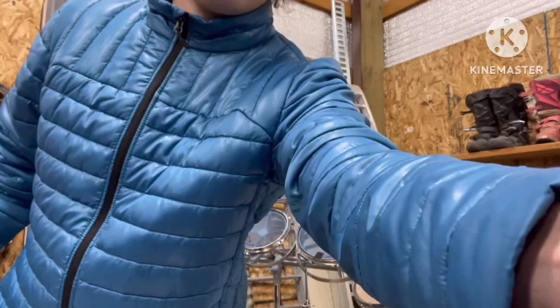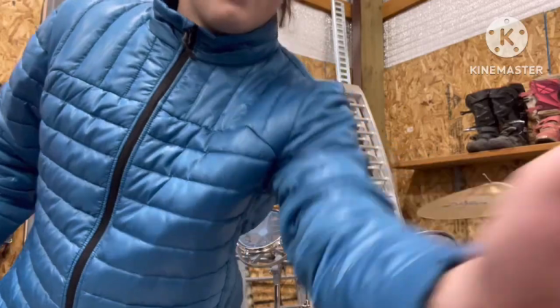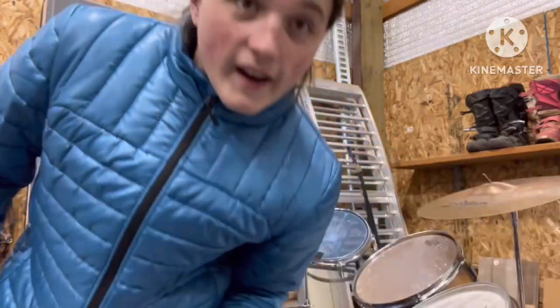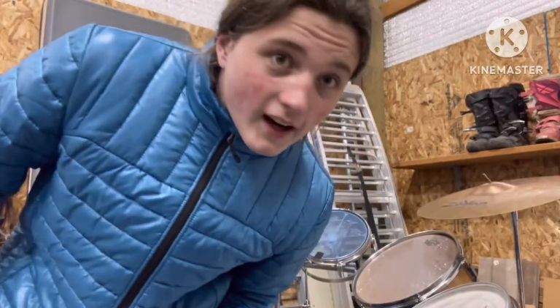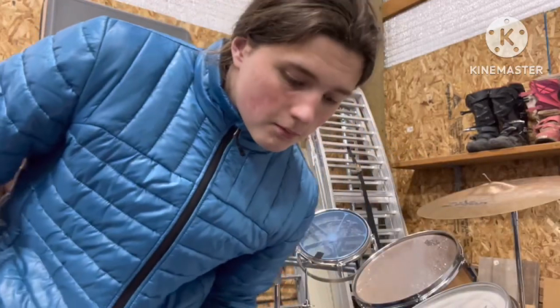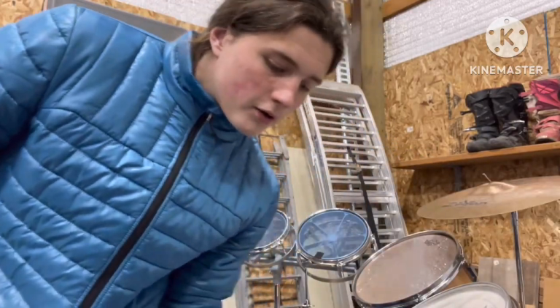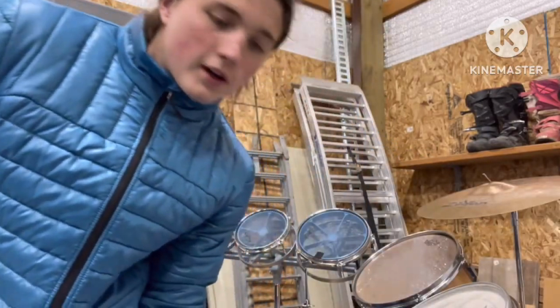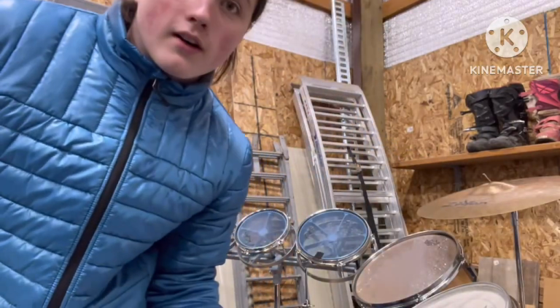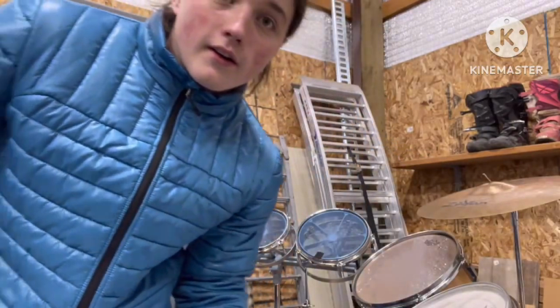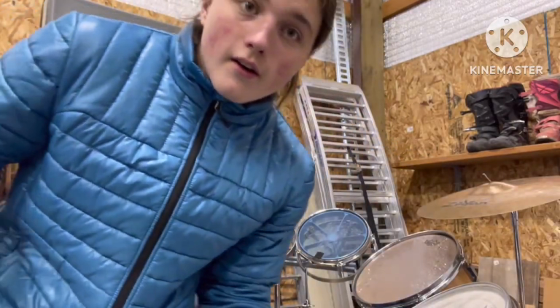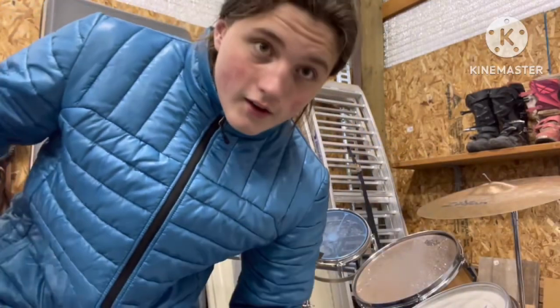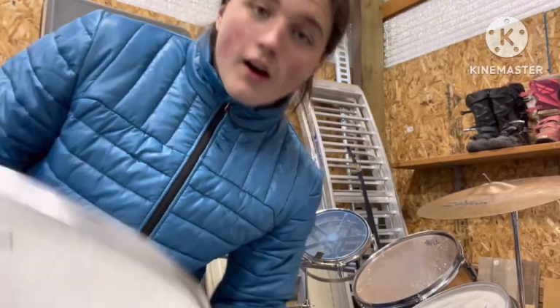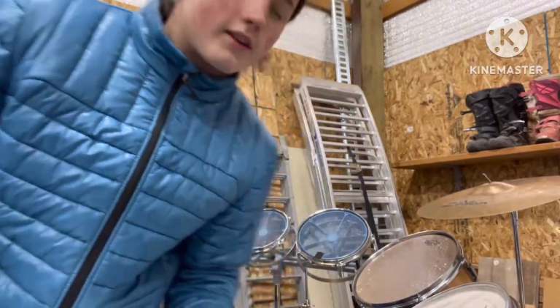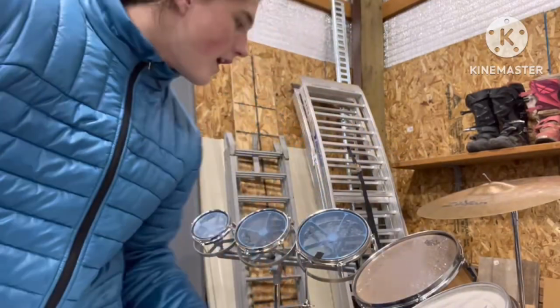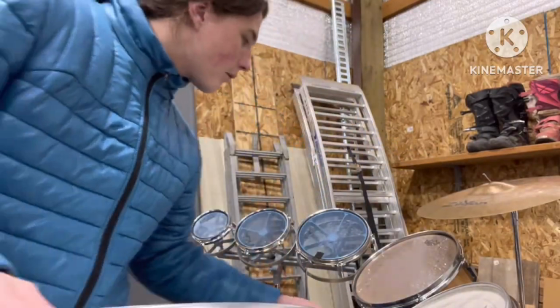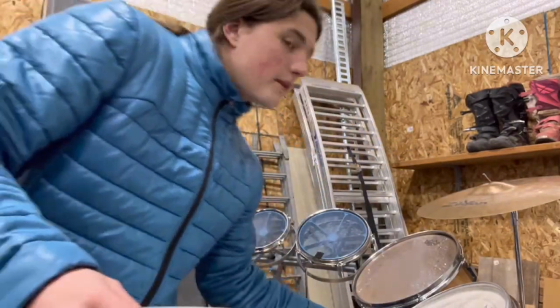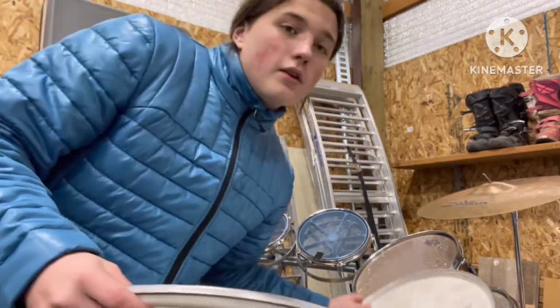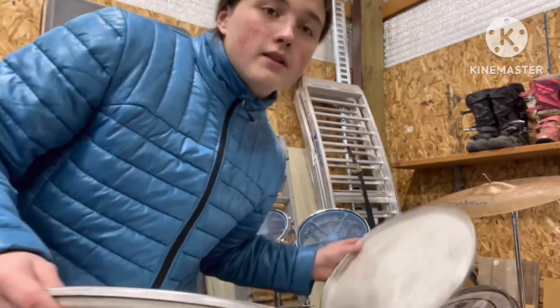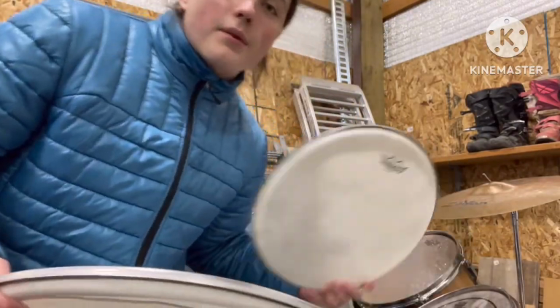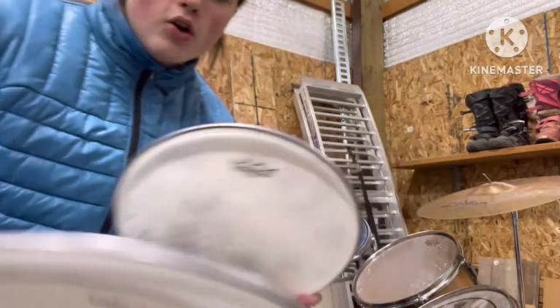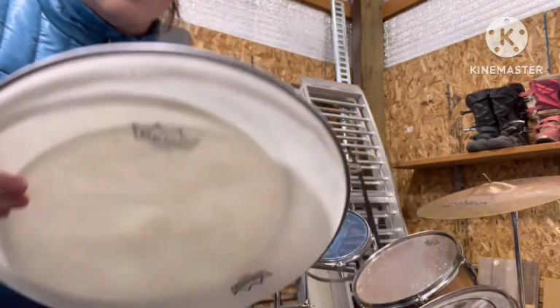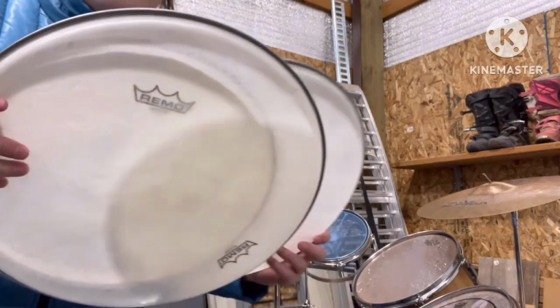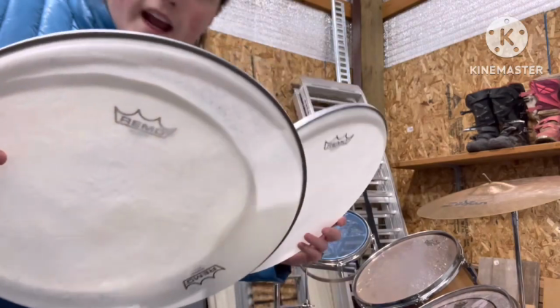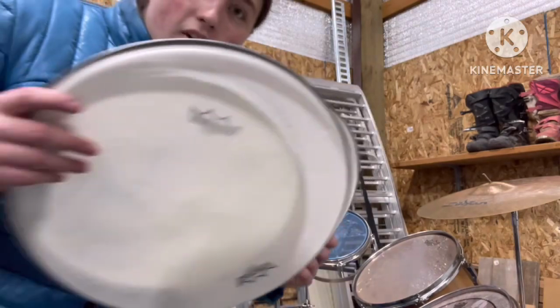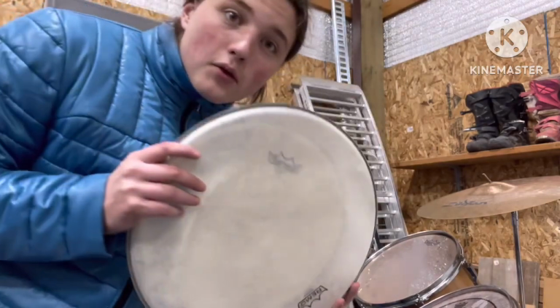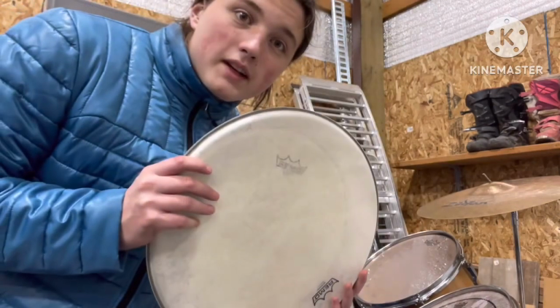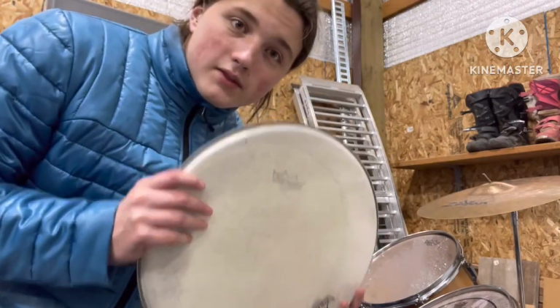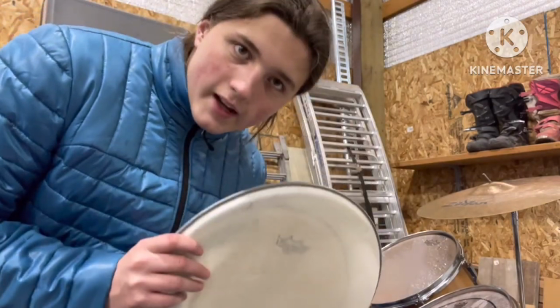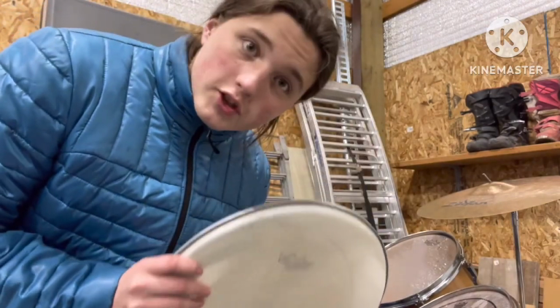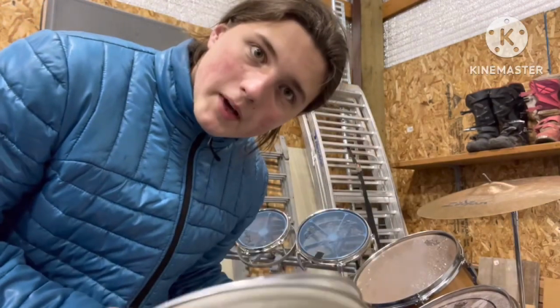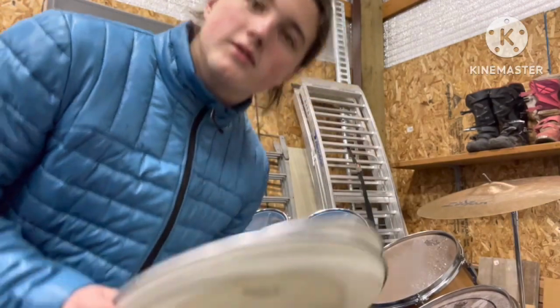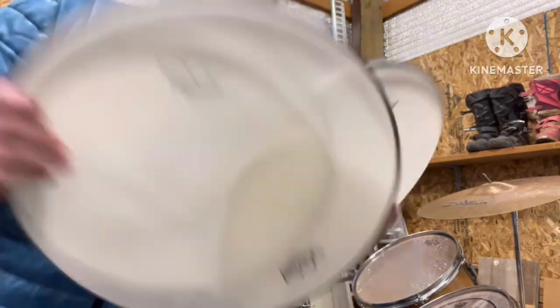Hey guys, Mongoose here. Today we're going to be doing something cool and finally replacing my heads on my drum set.